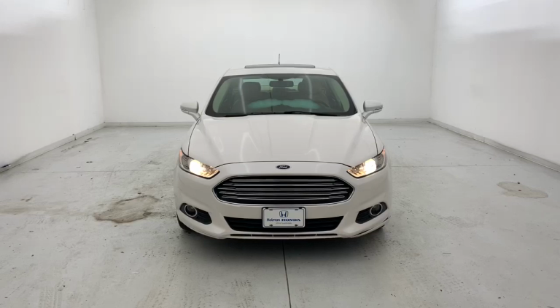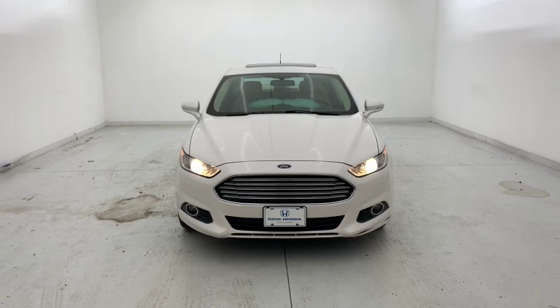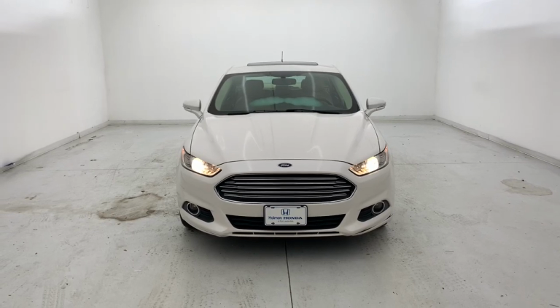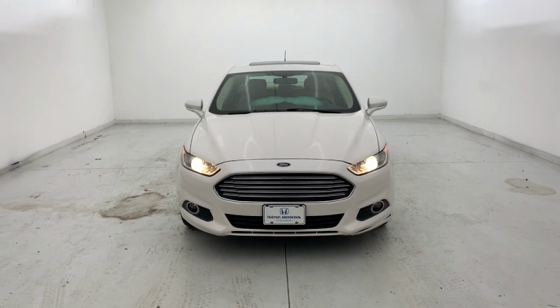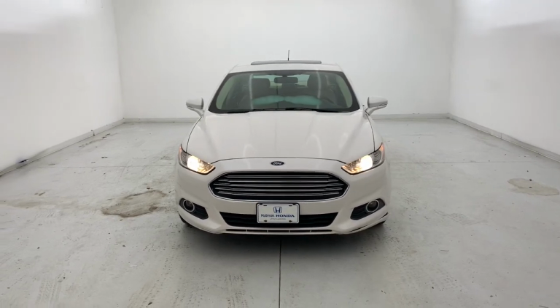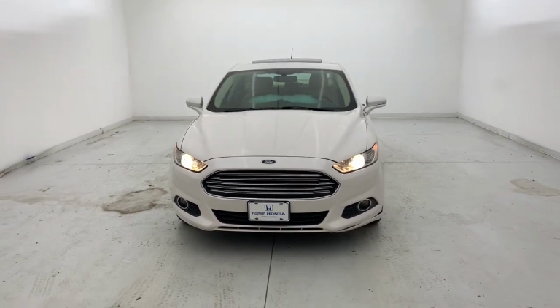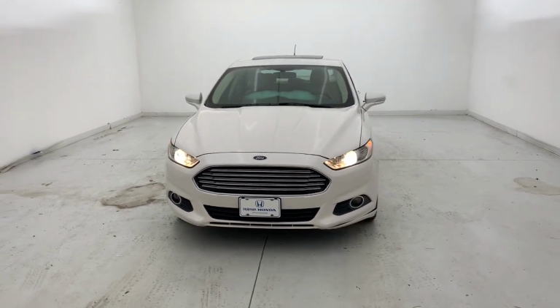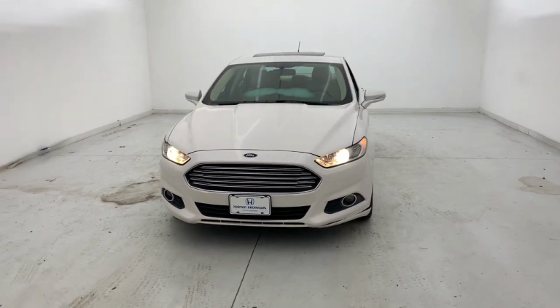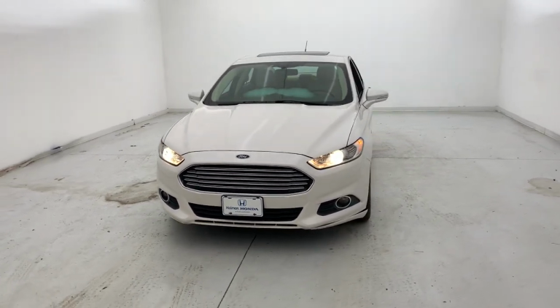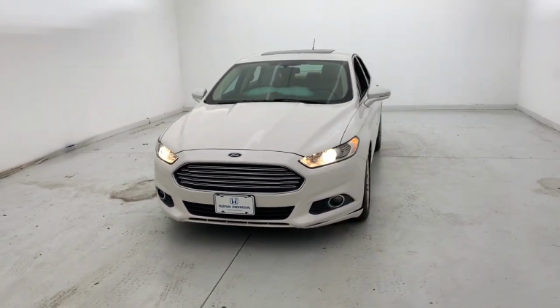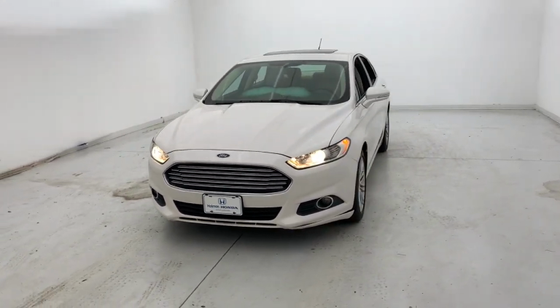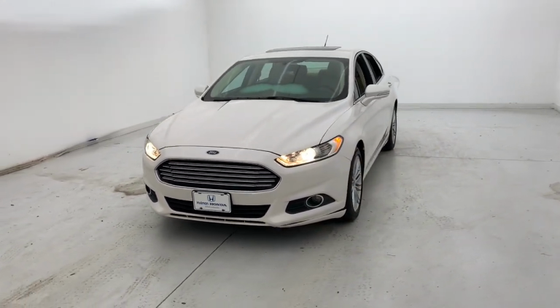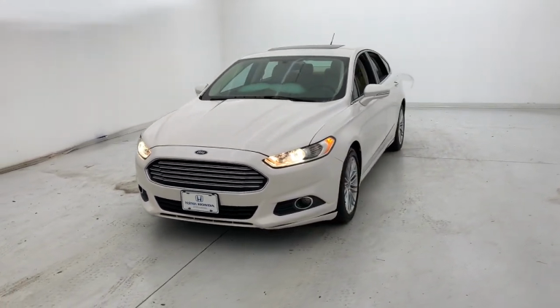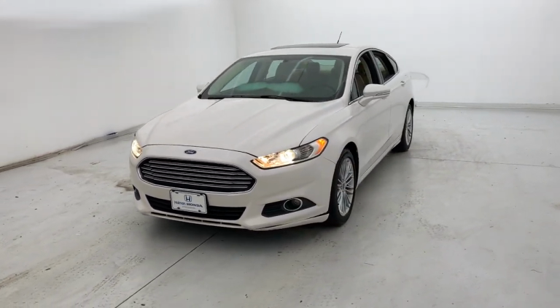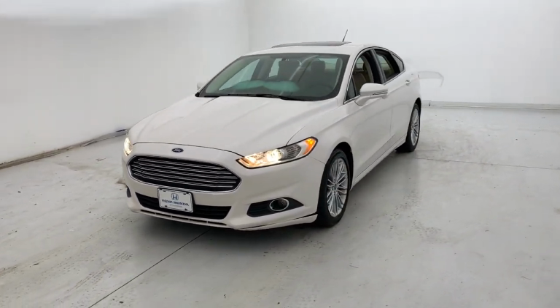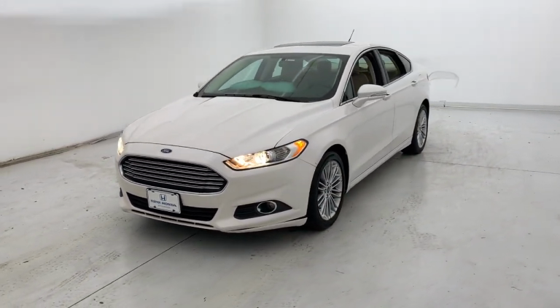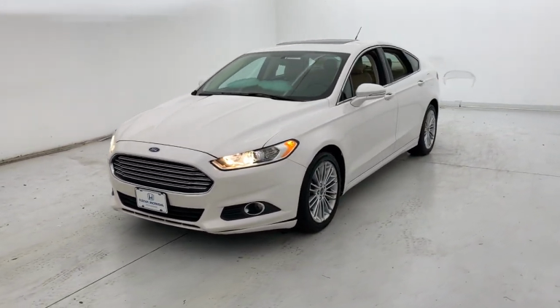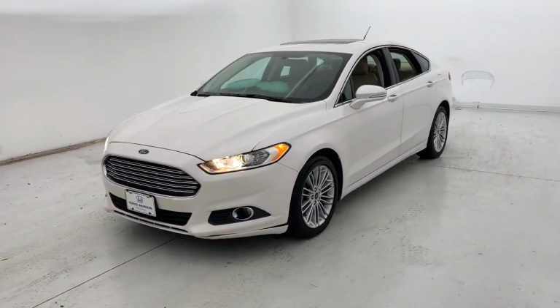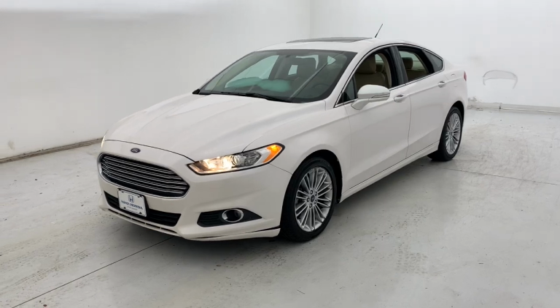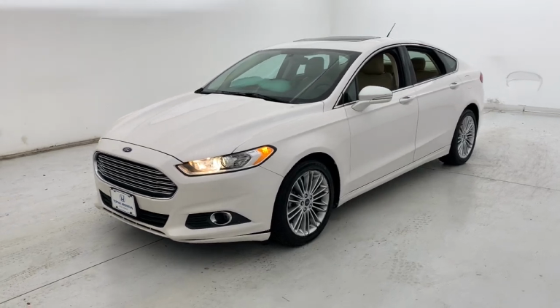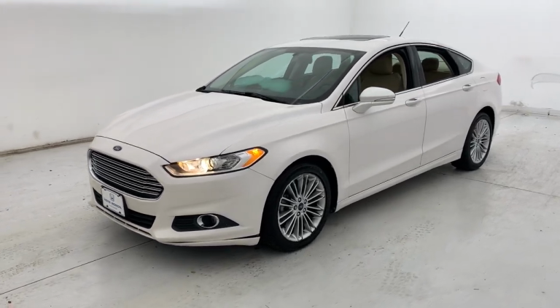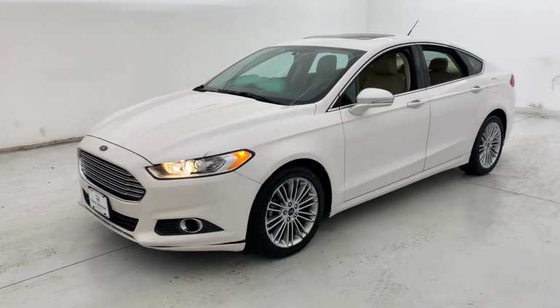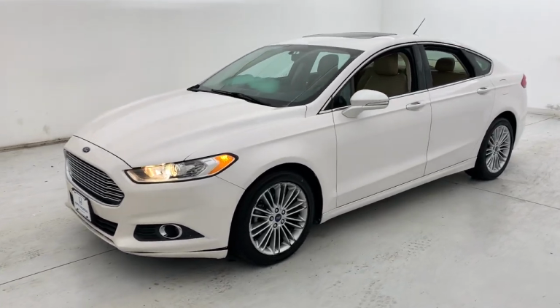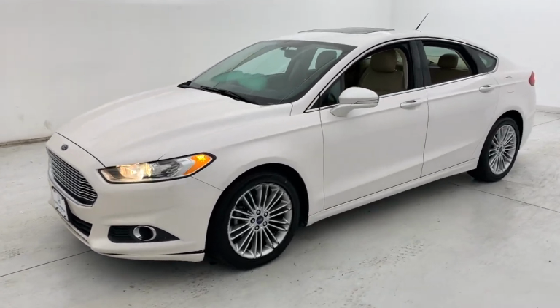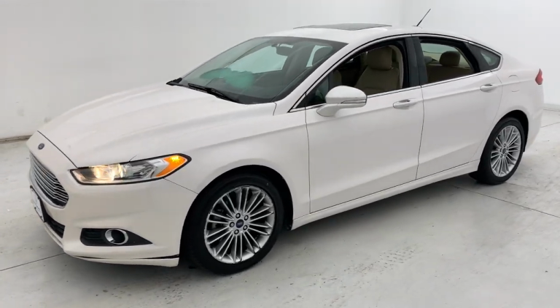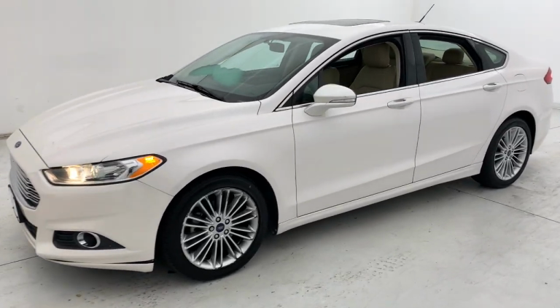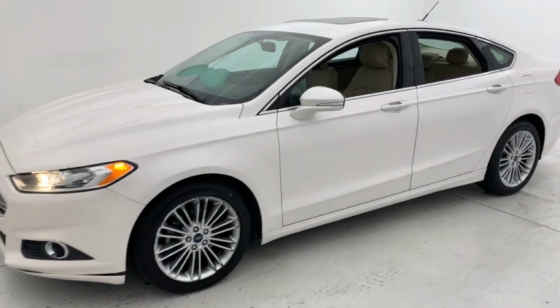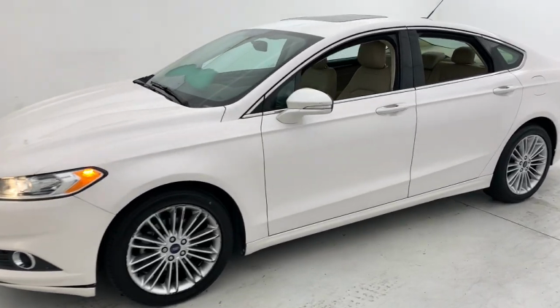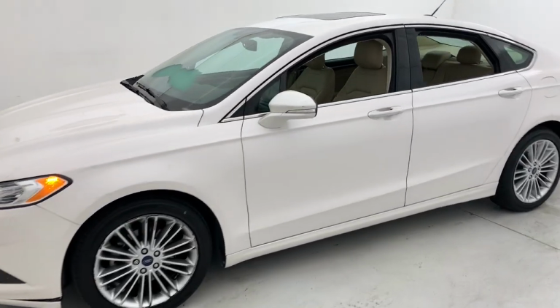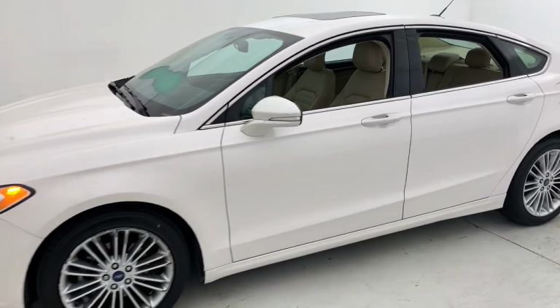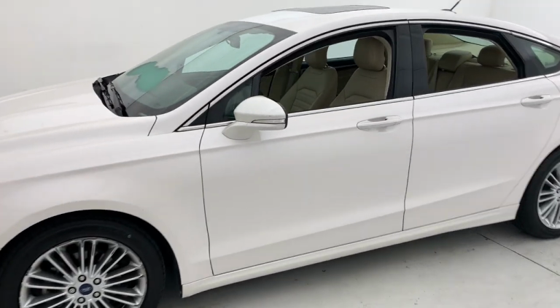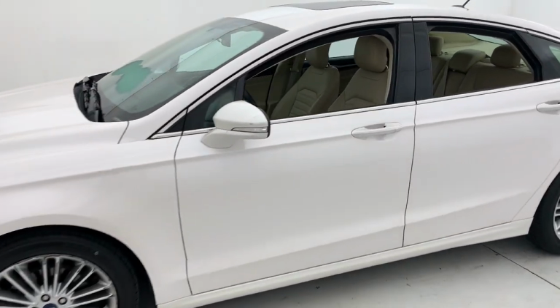You will be amazed by this 2014 Ford Fusion. This vehicle is an outstanding buy with fewer than 35,000 miles on the odometer.